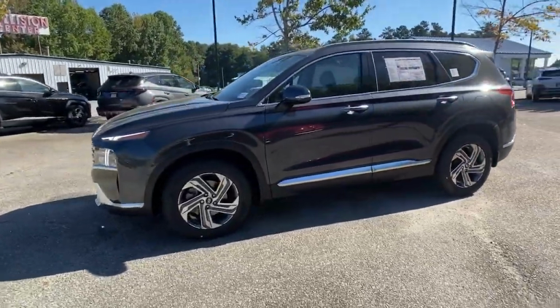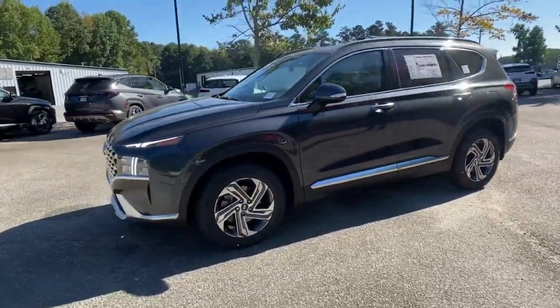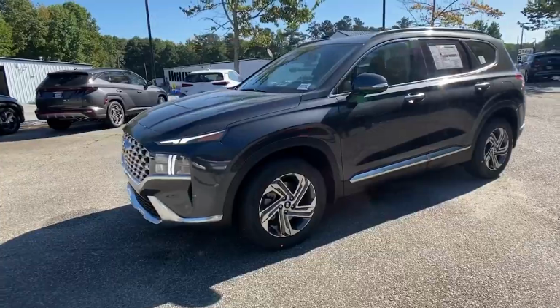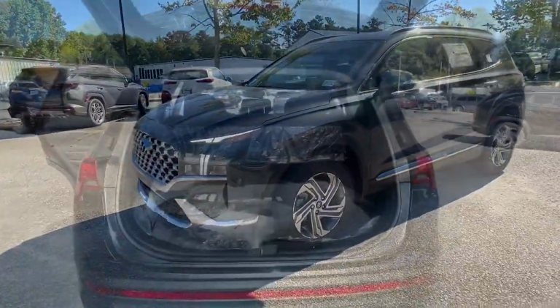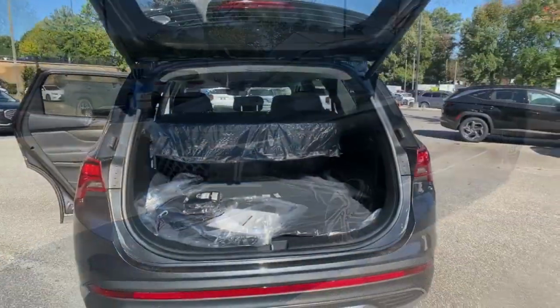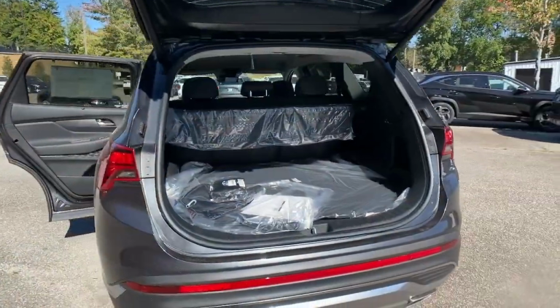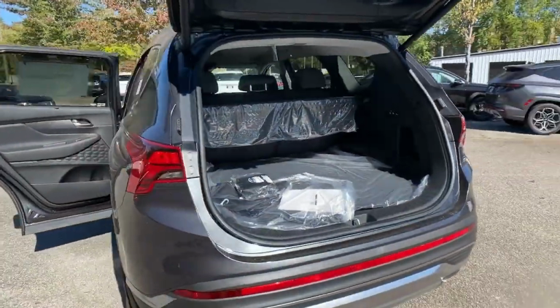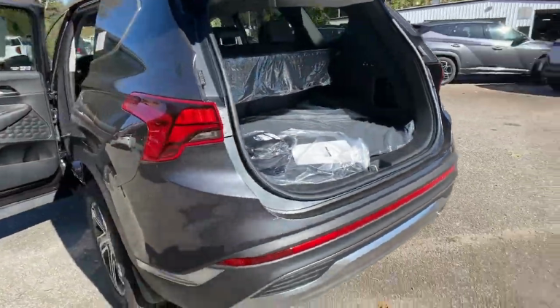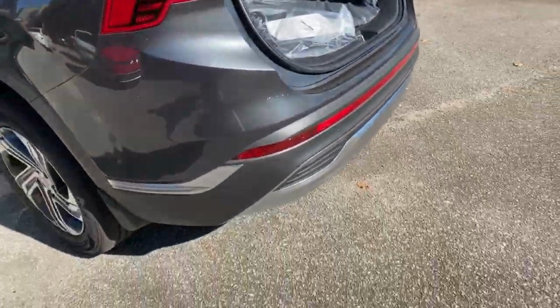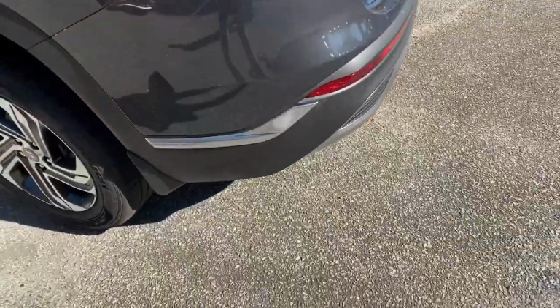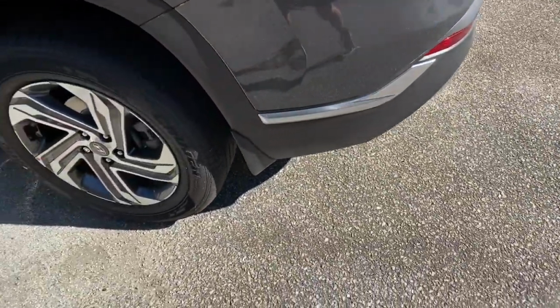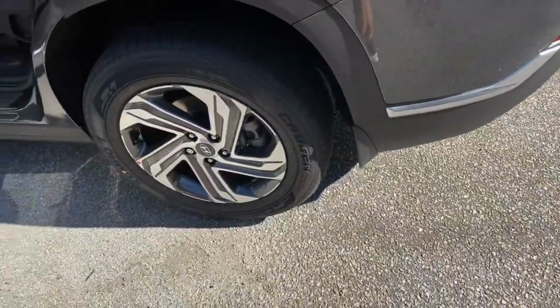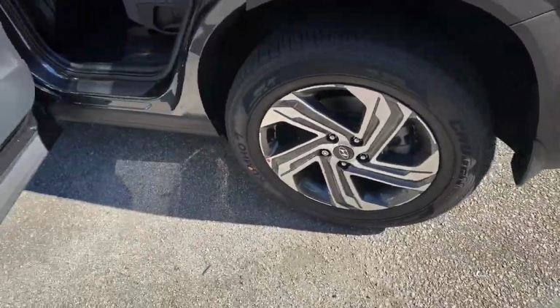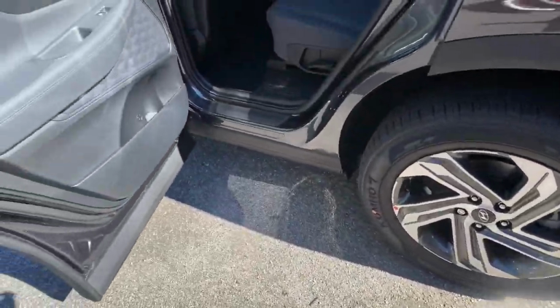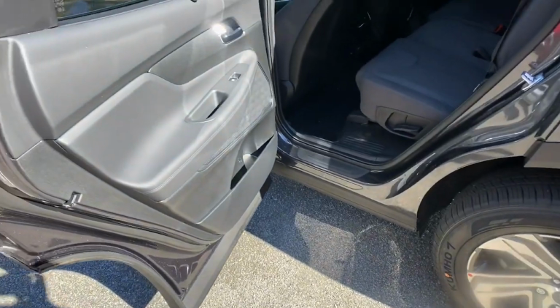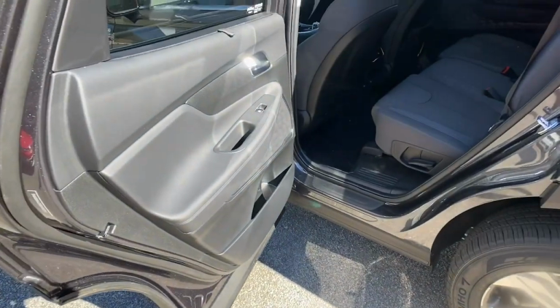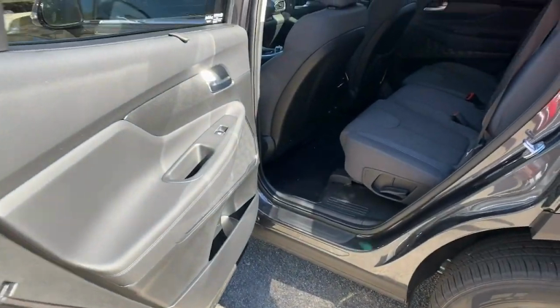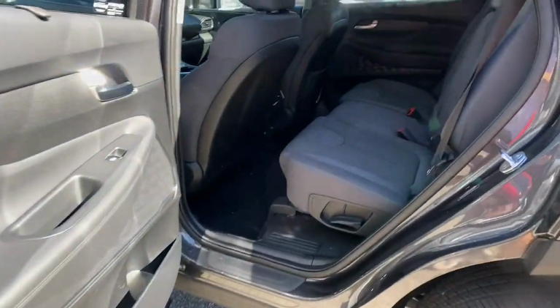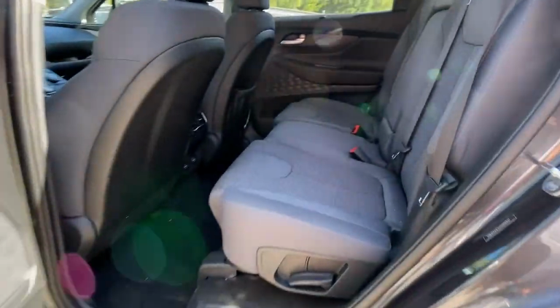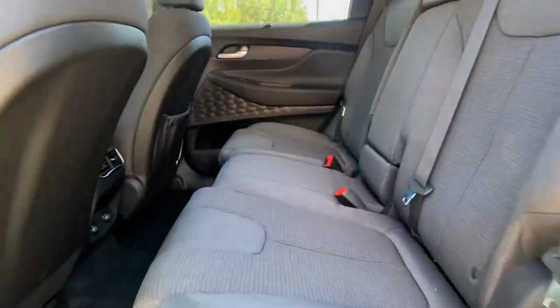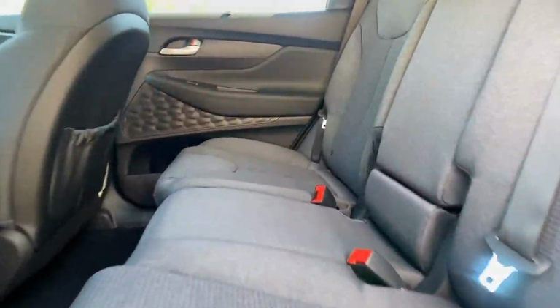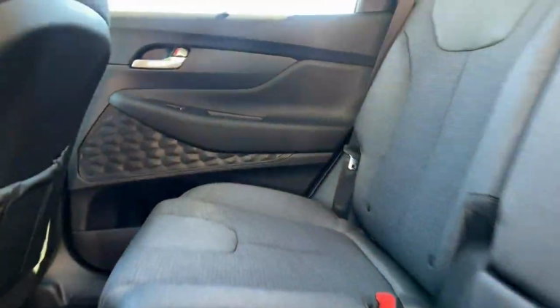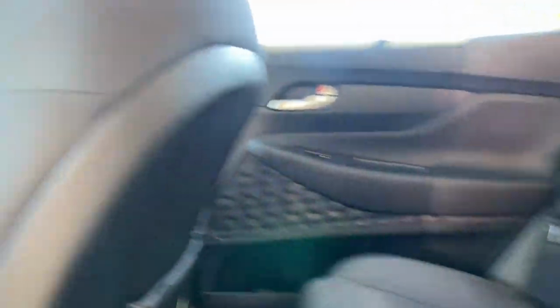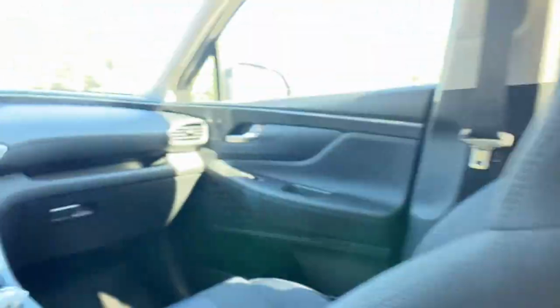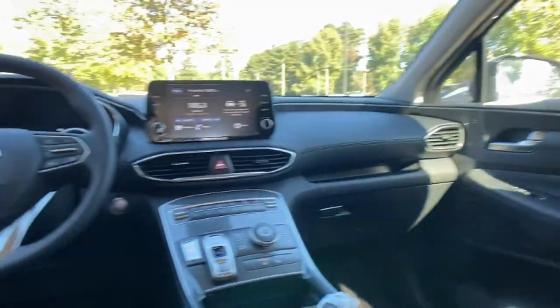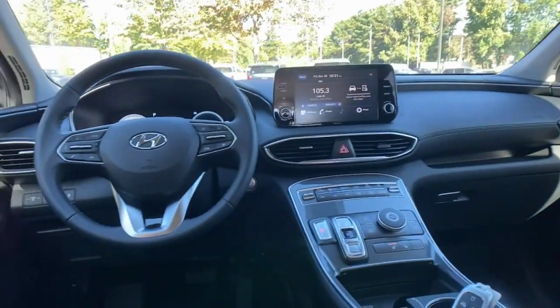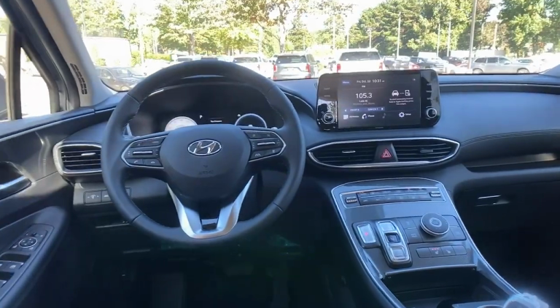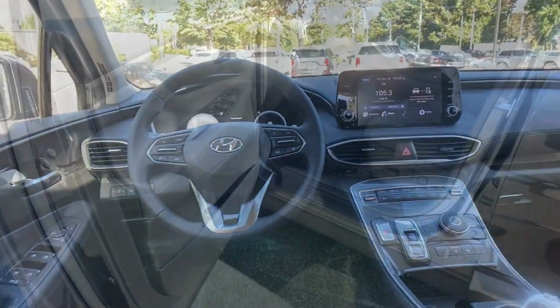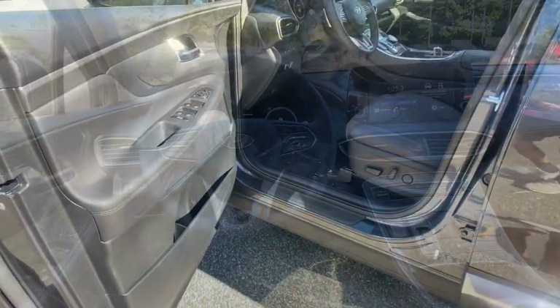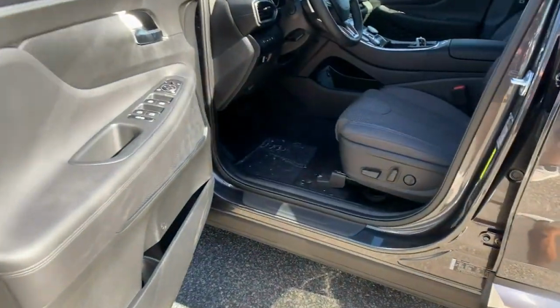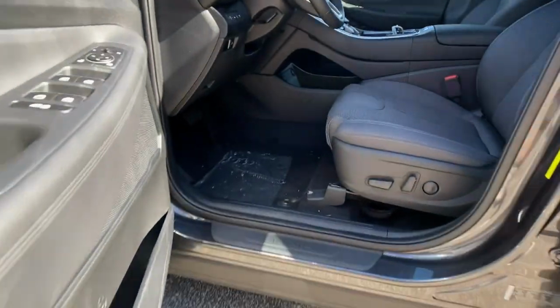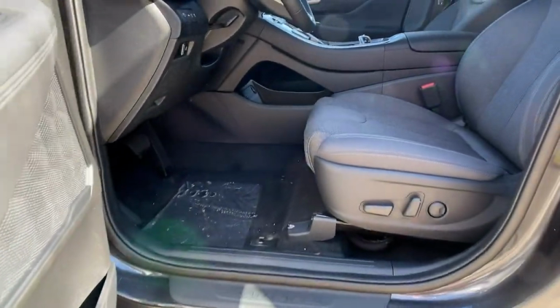The following are some of this vehicle's highlighted options: electronic stability control, leather-wrapped steering wheel, trip computer, power windows, bucket seats, four-wheel disc brakes, and power steering.